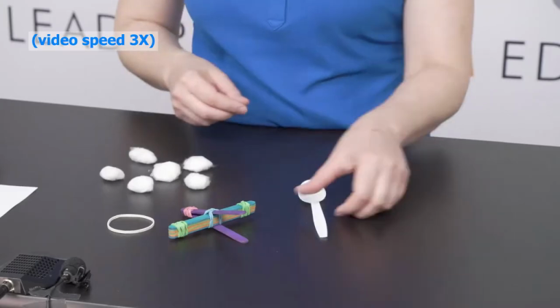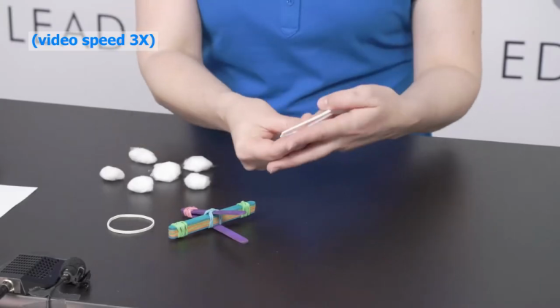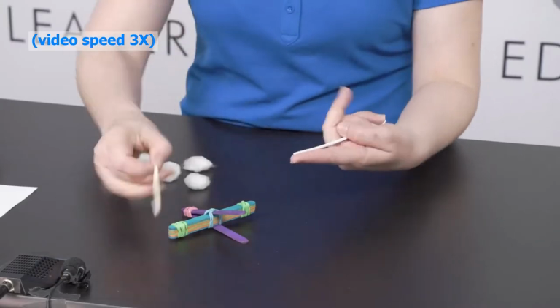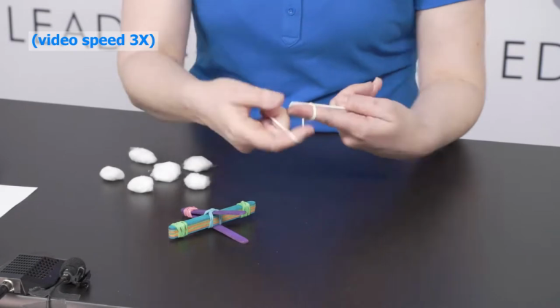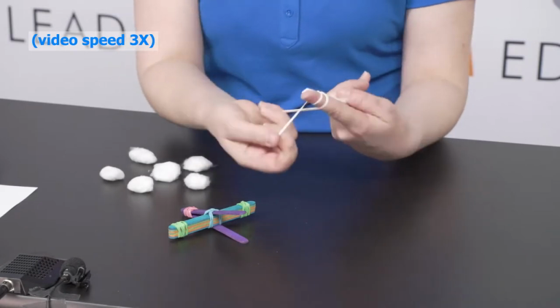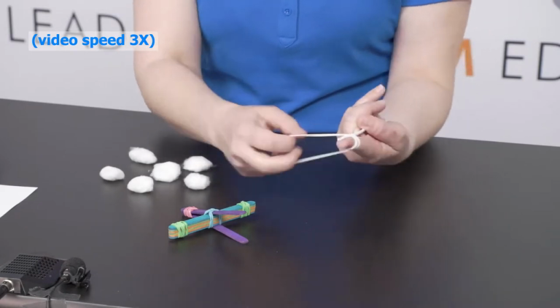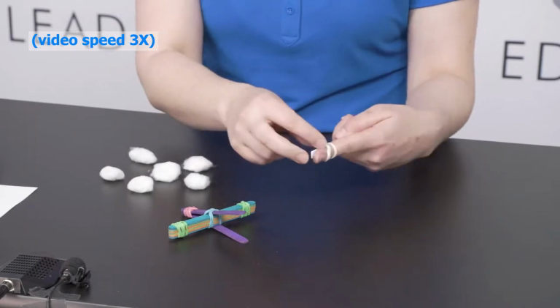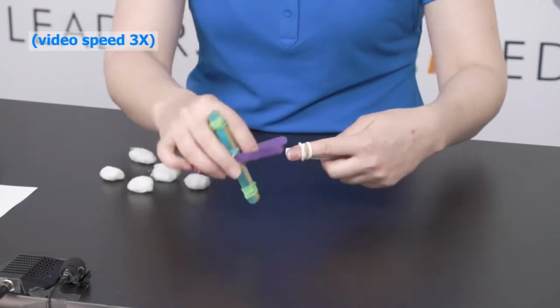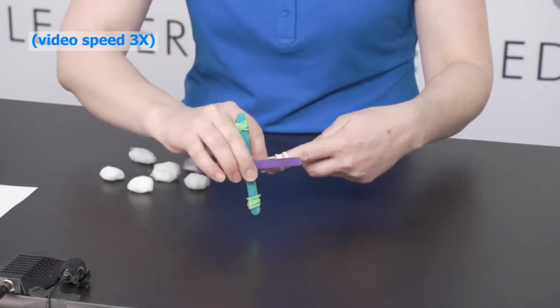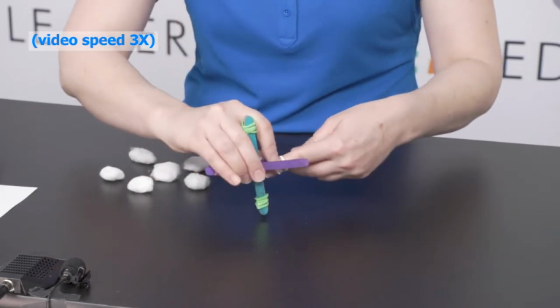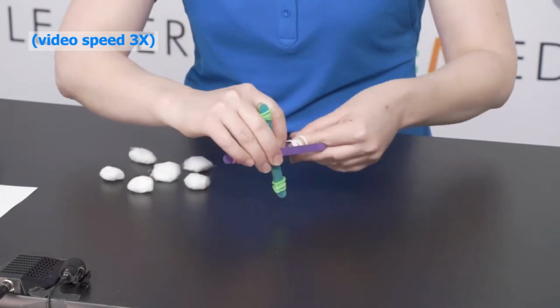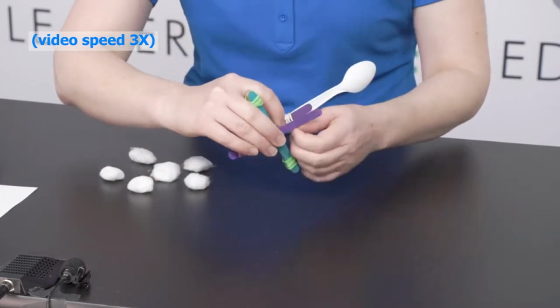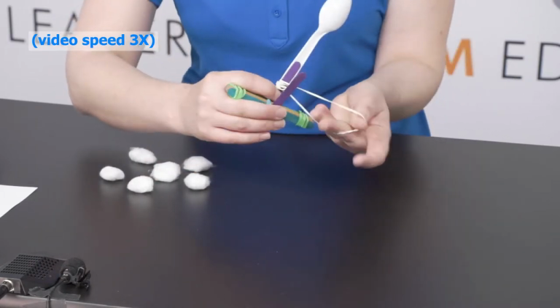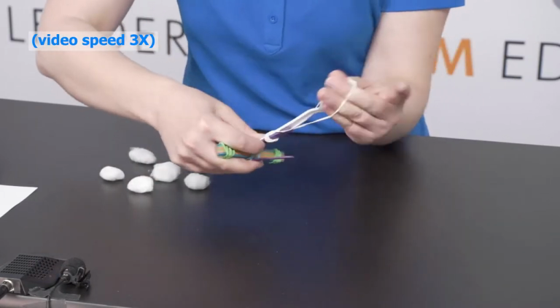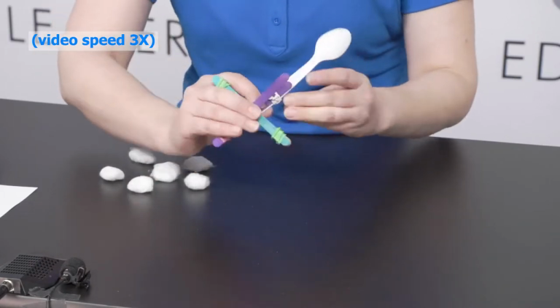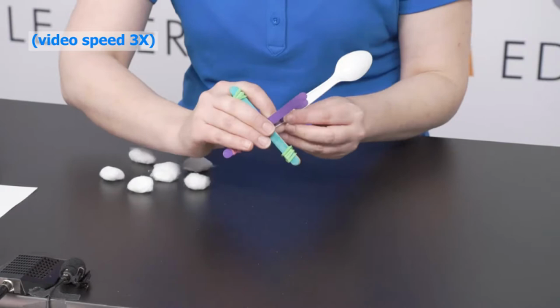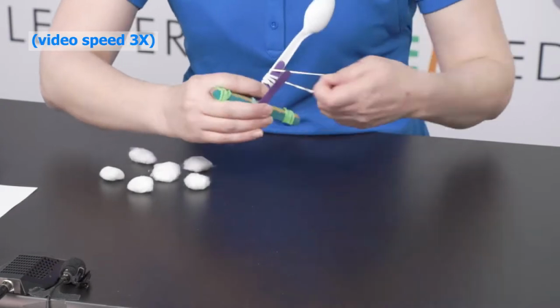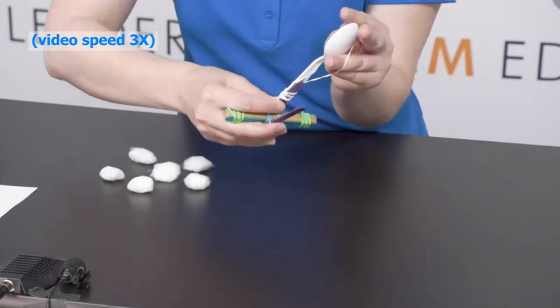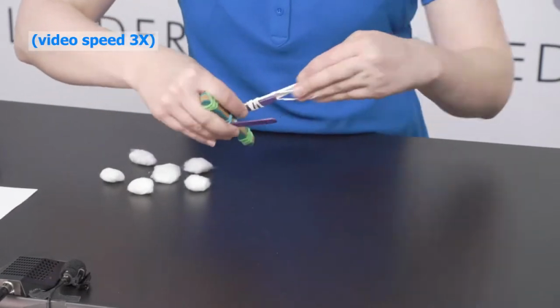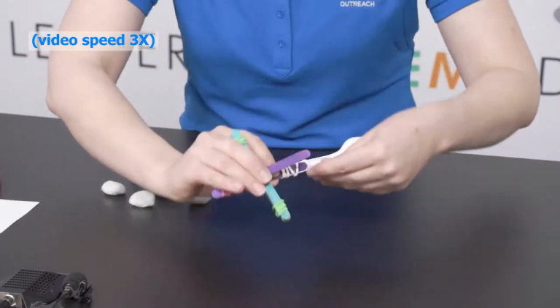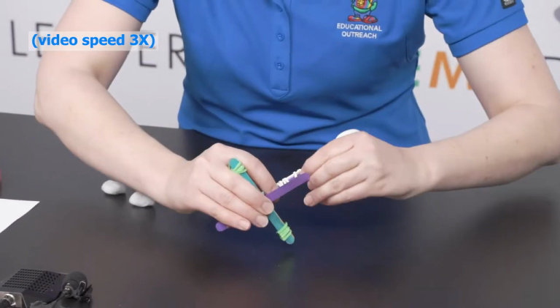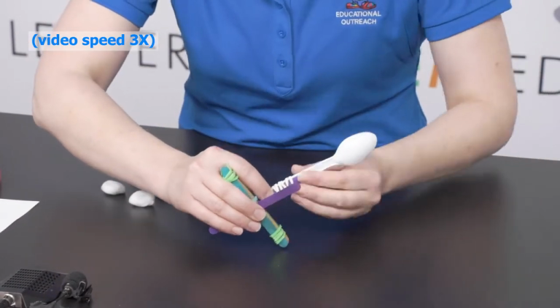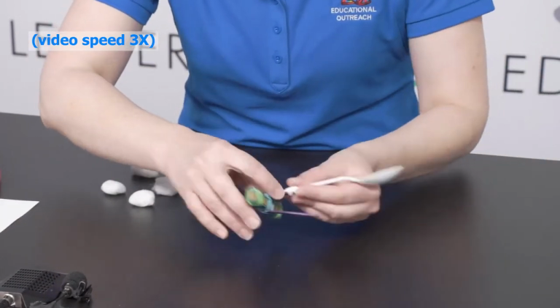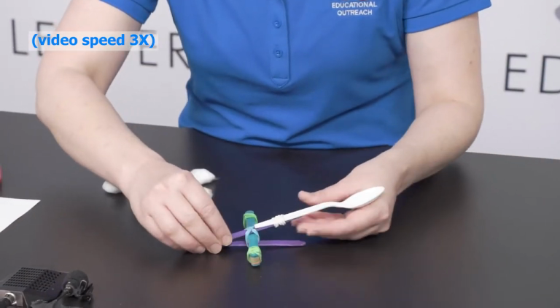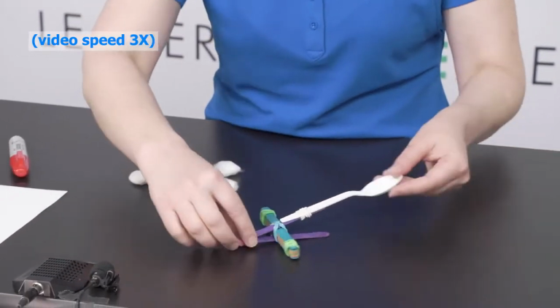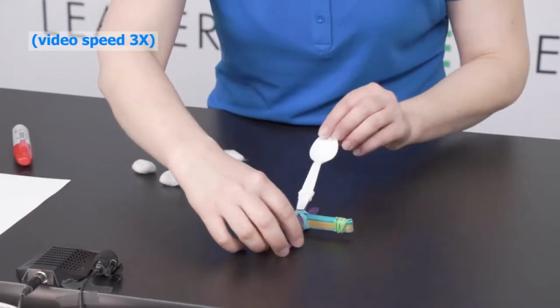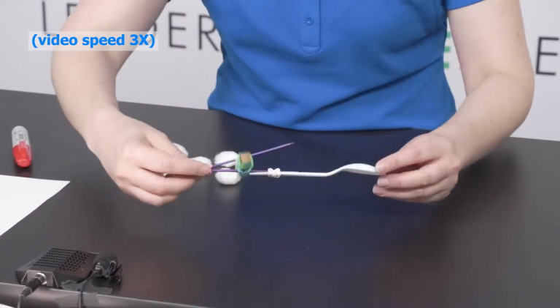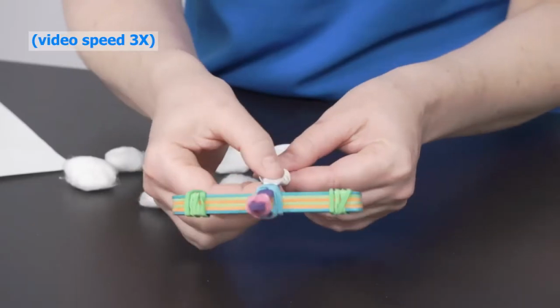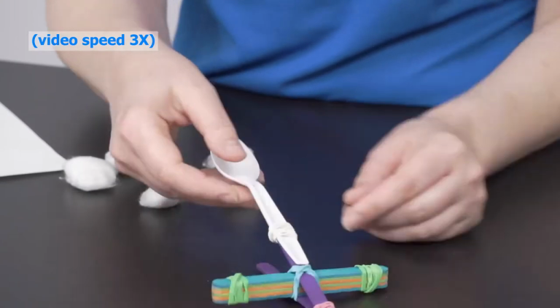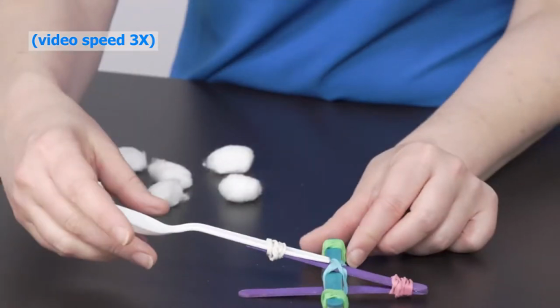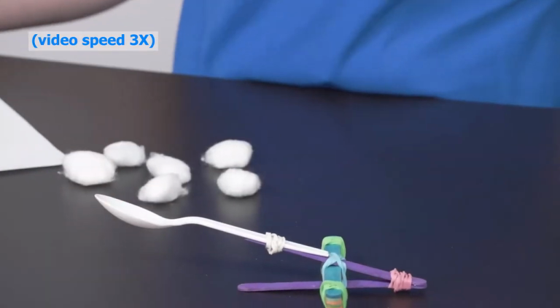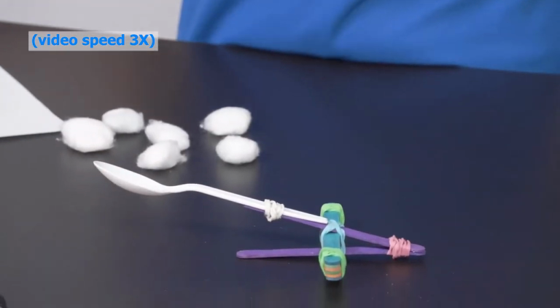I find starting the wrap on your finger makes the process easier. This is probably the most difficult part. You have now created a catapult.